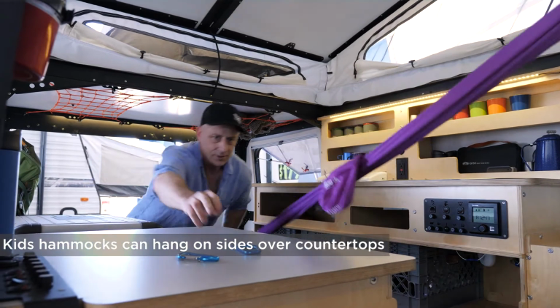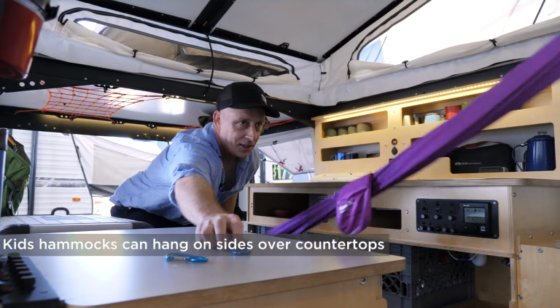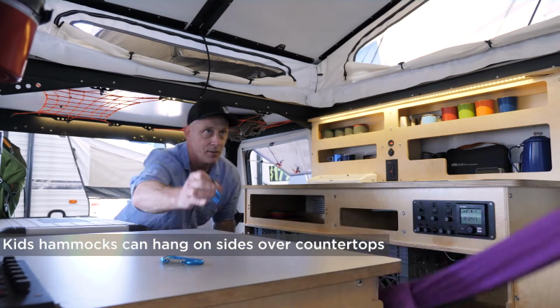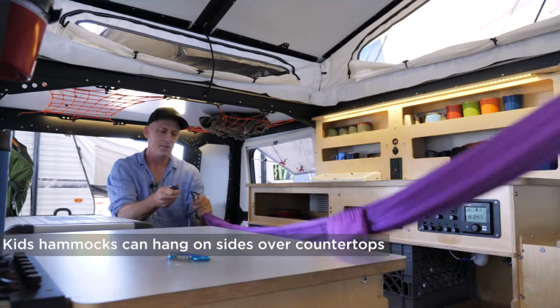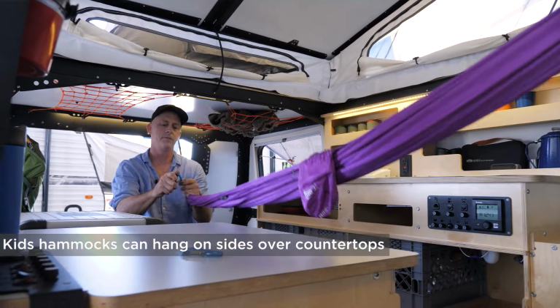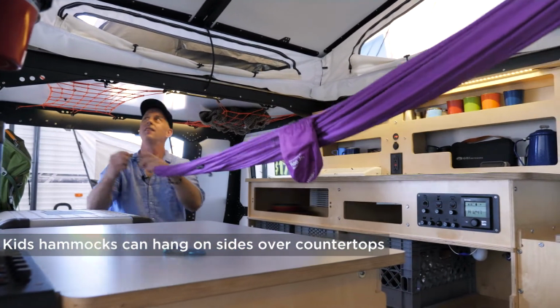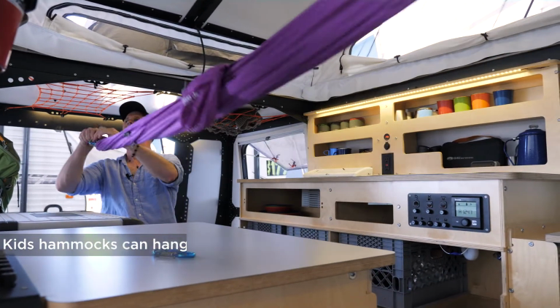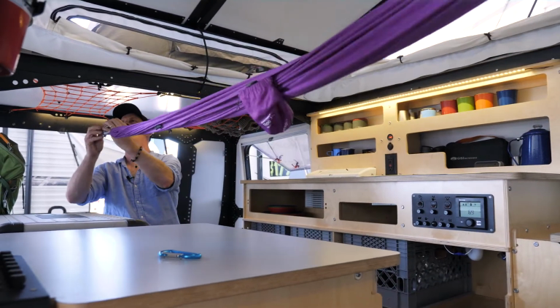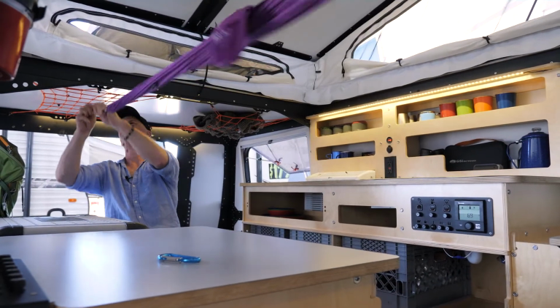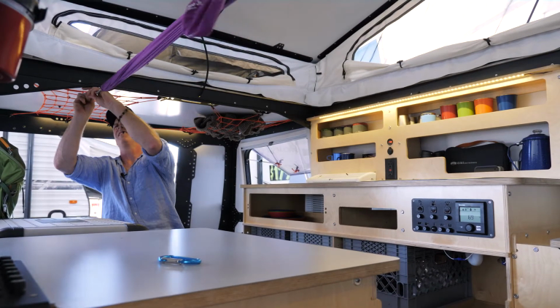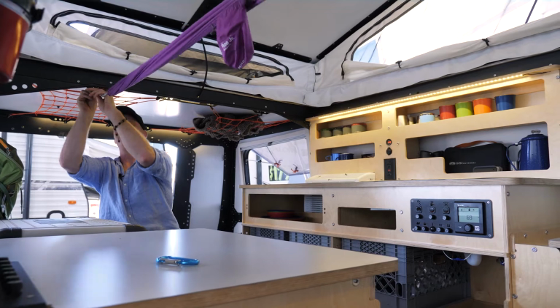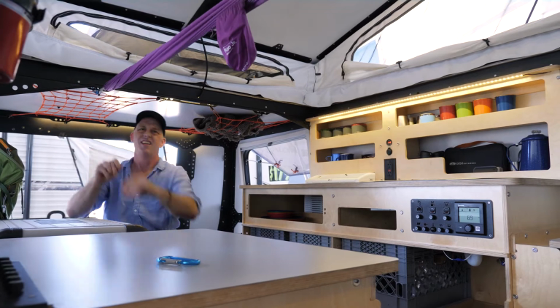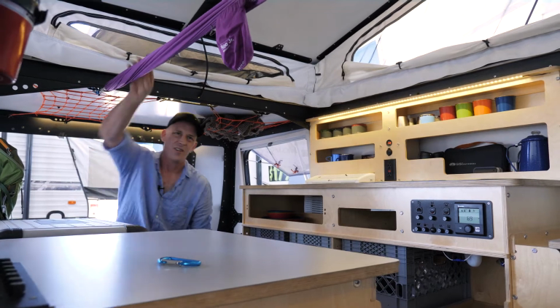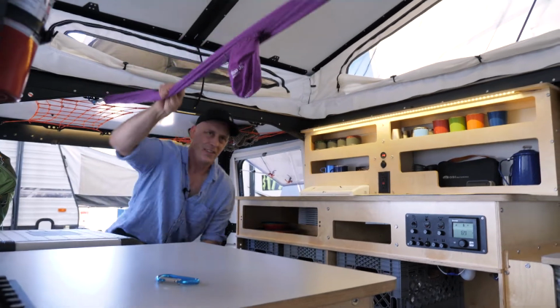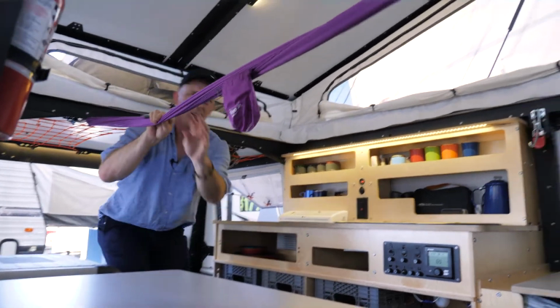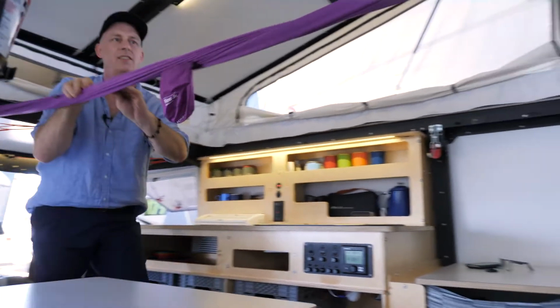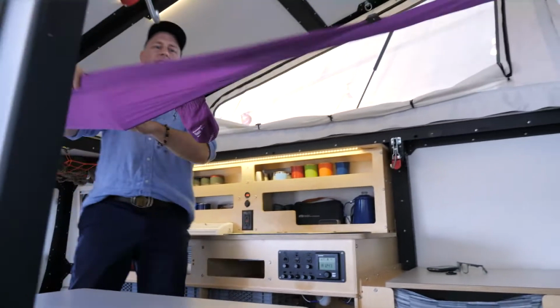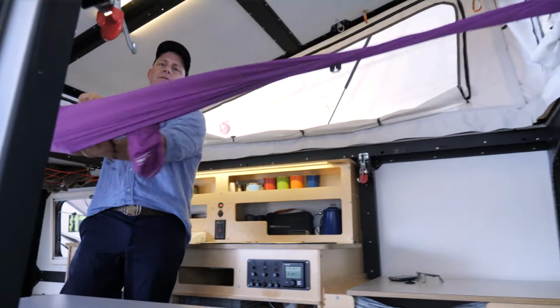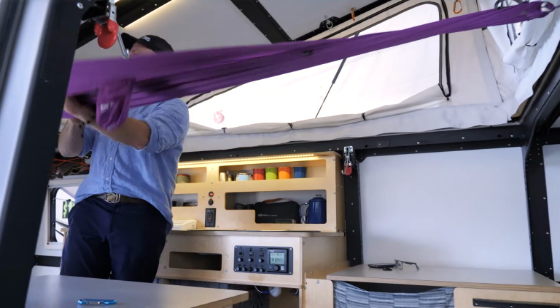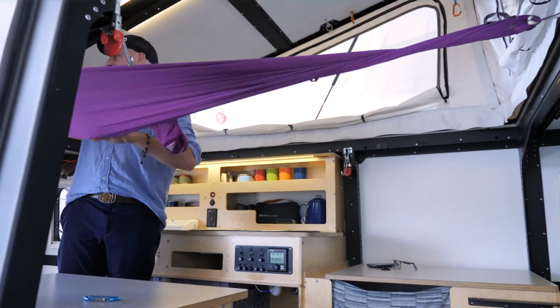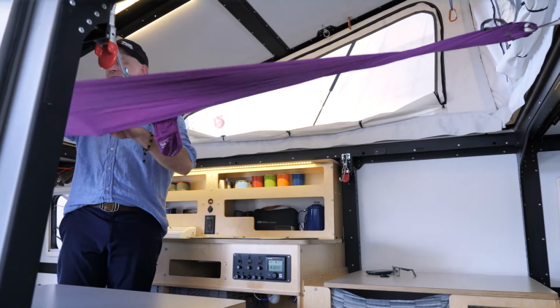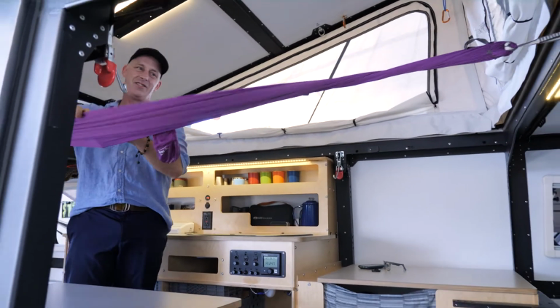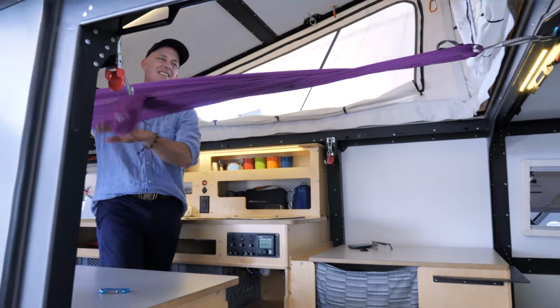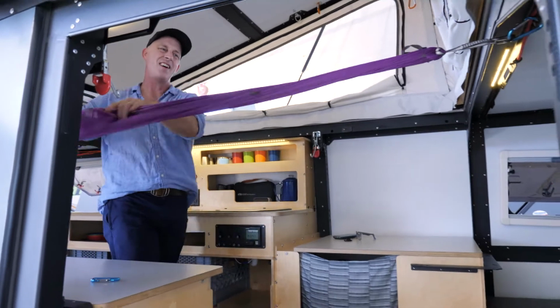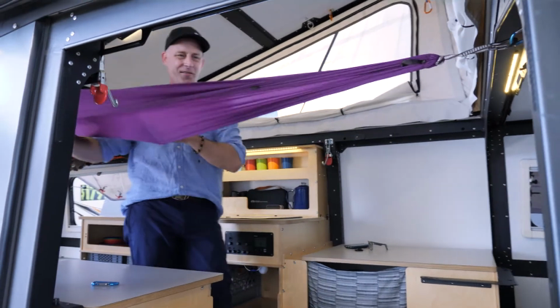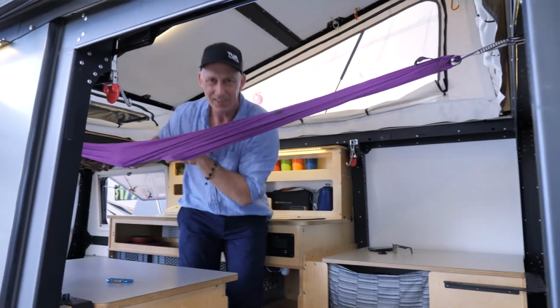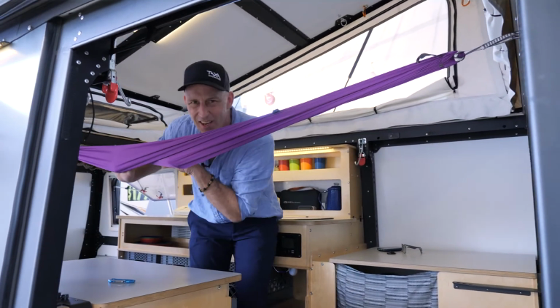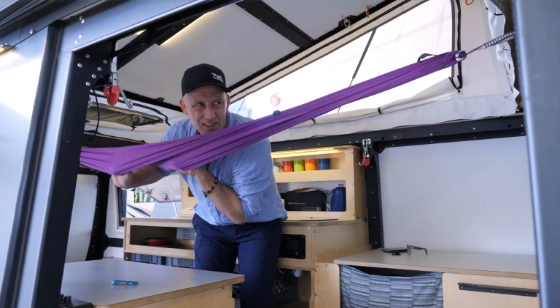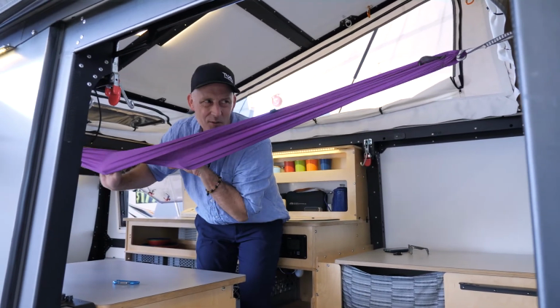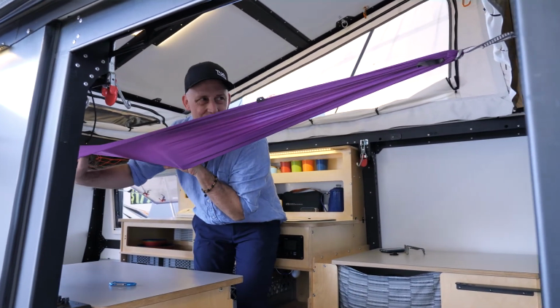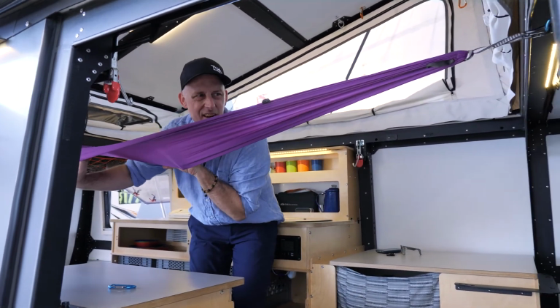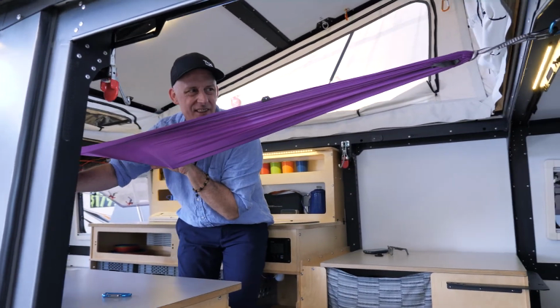I need my other carabiner here. Built-in hammock. I've gotten in this — I'm pretty comfortable at 5'11 and 187 pounds.